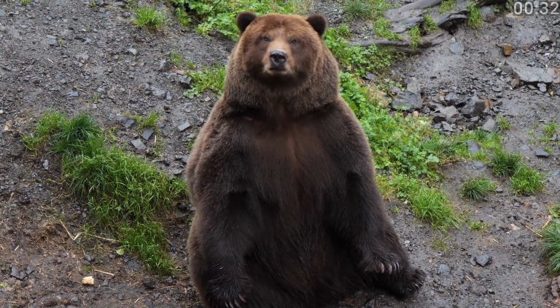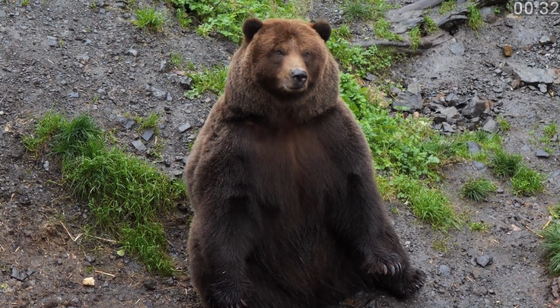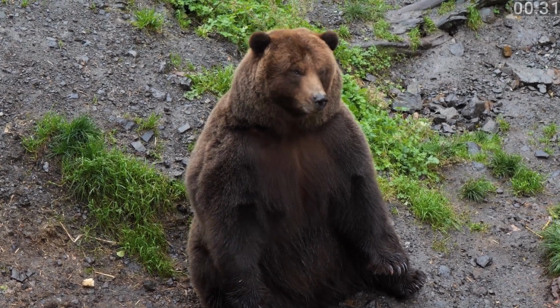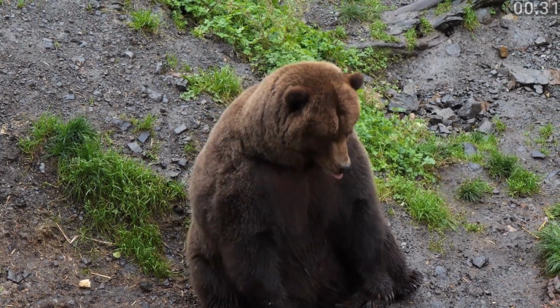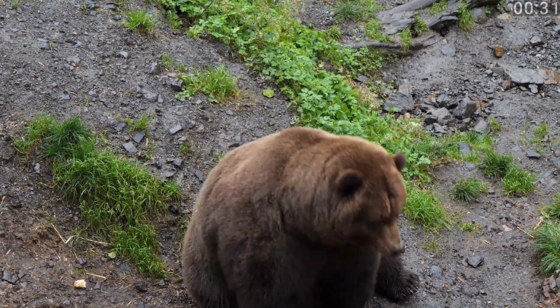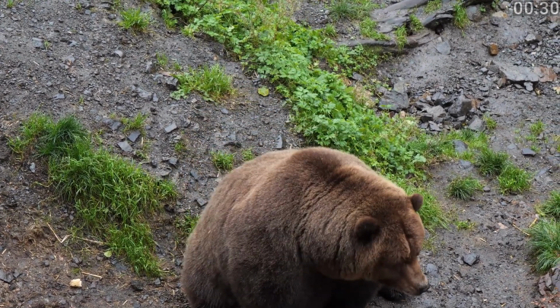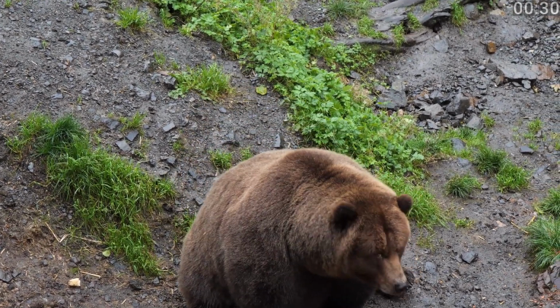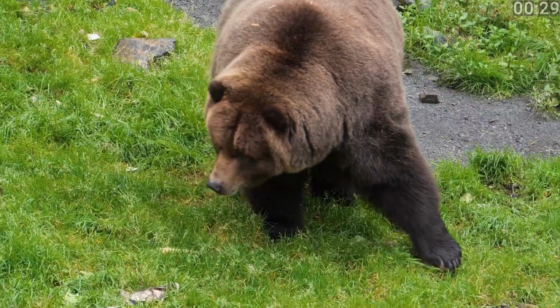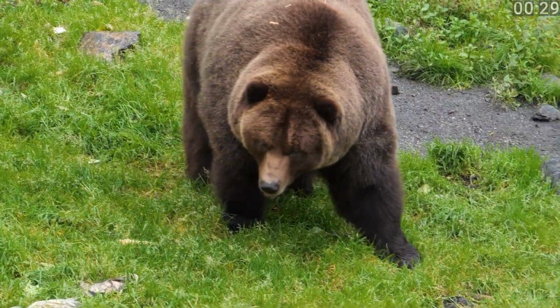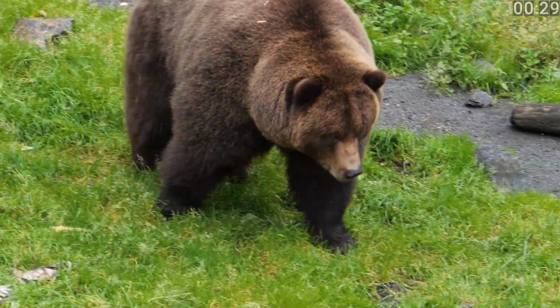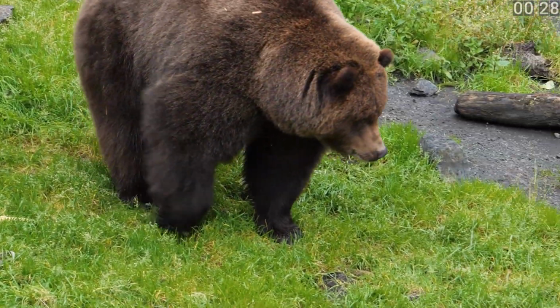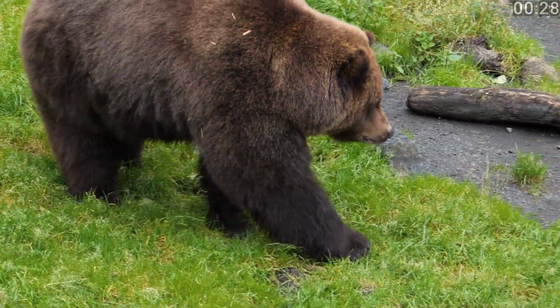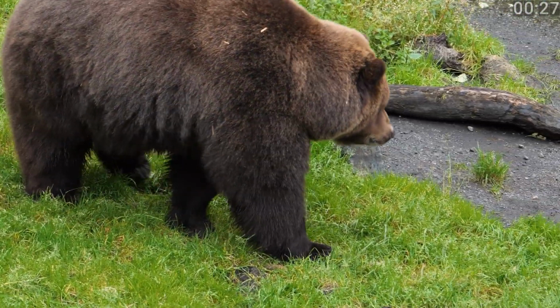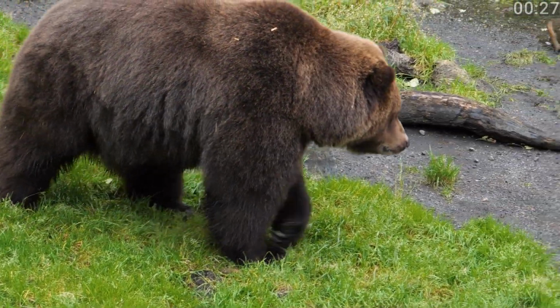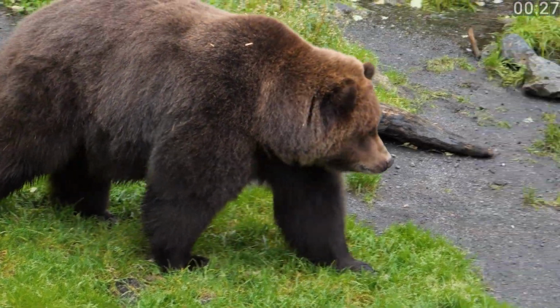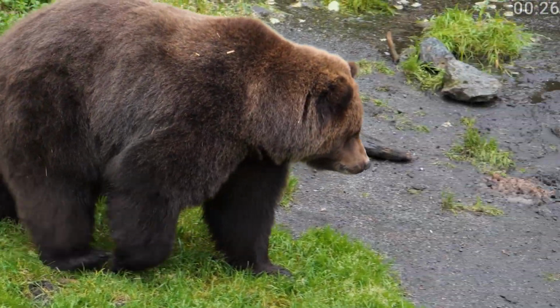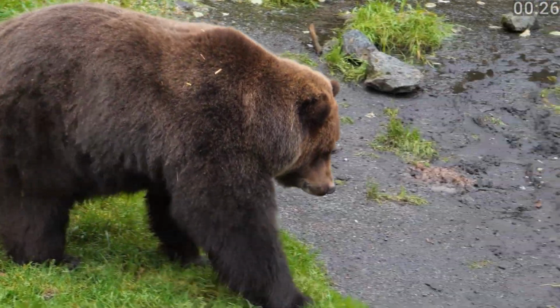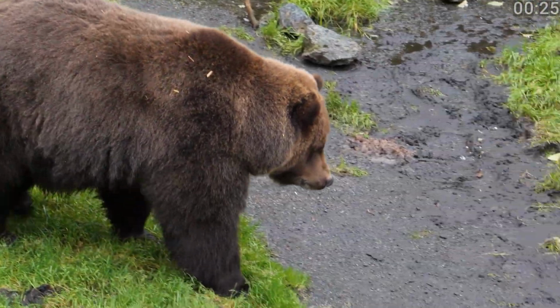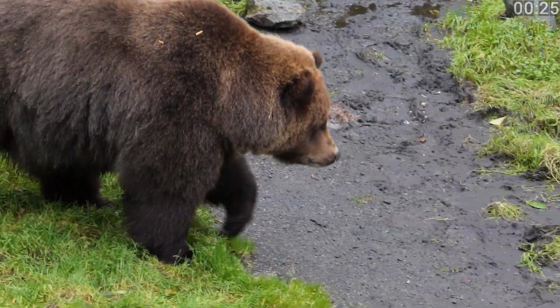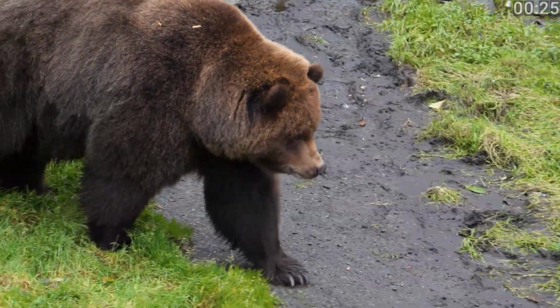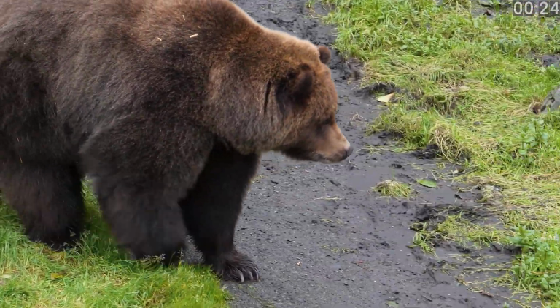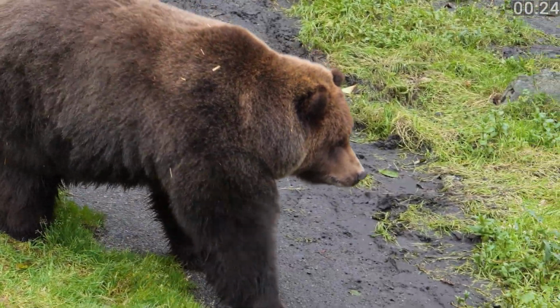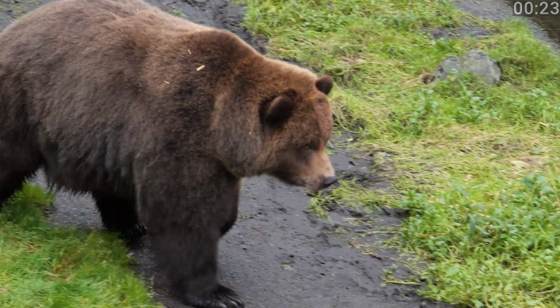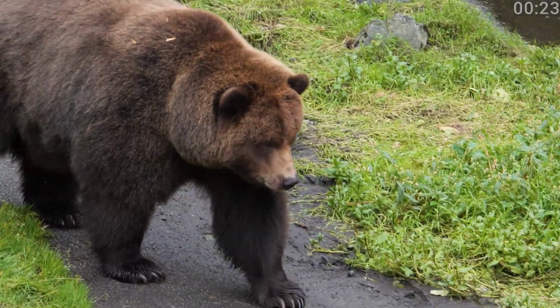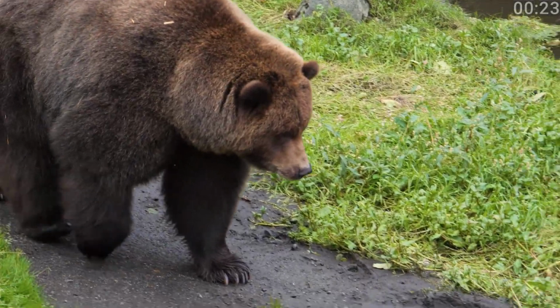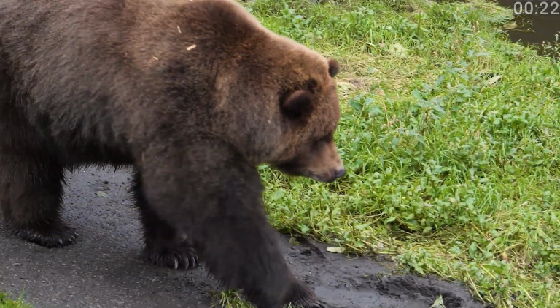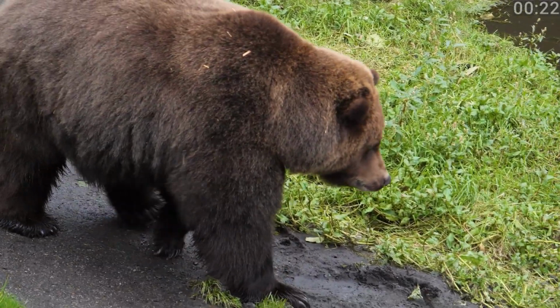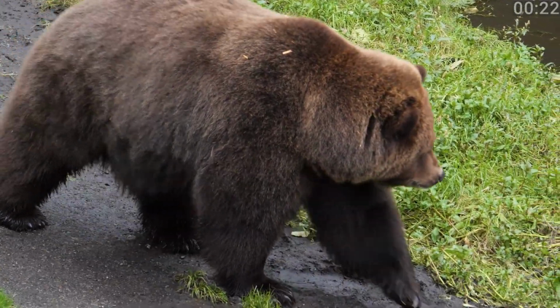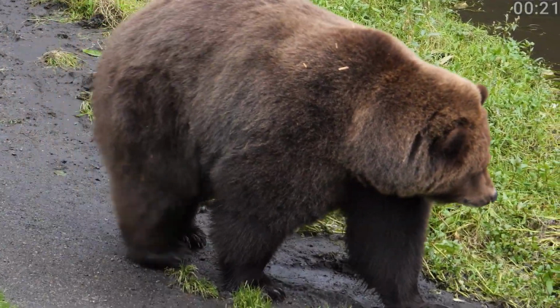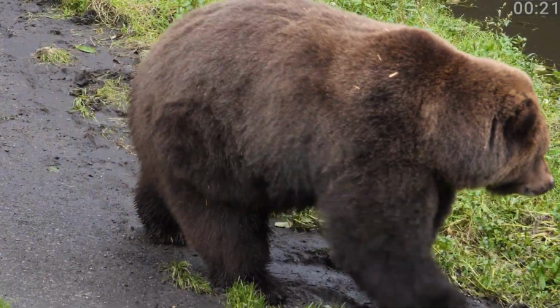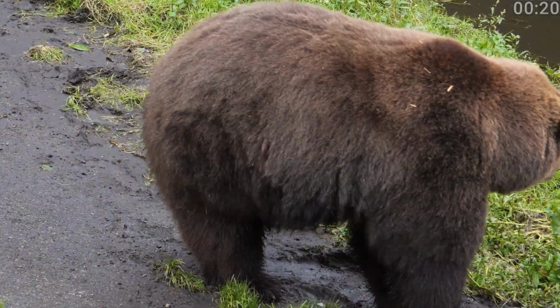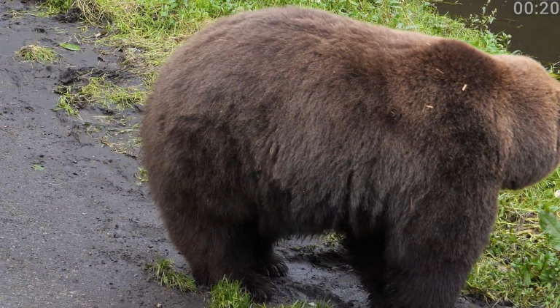Brown bears have a broader, more robust body, and their fur can range from light brown to almost black. Their diet is incredibly varied, including everything from salmon and small mammals to berries and roots.